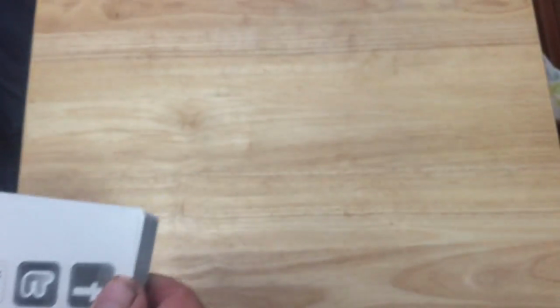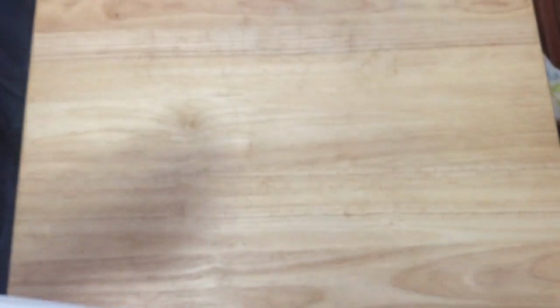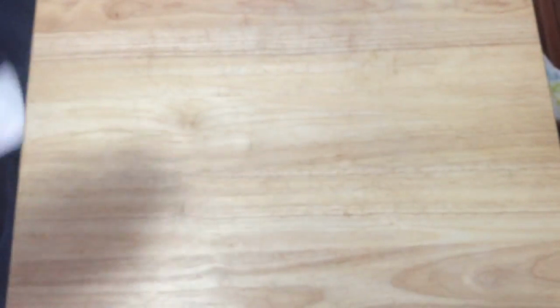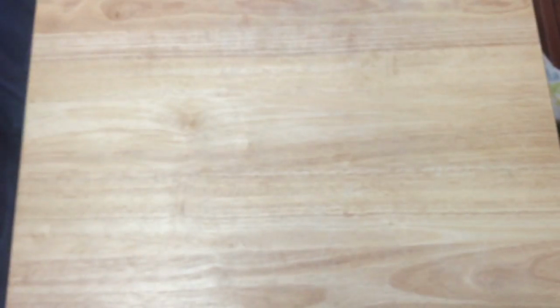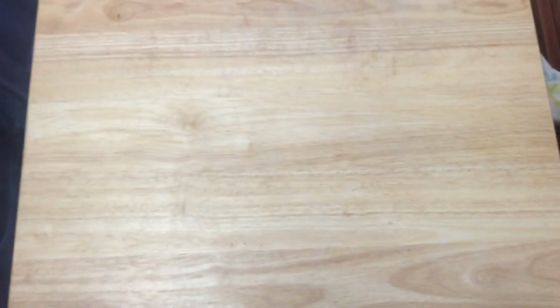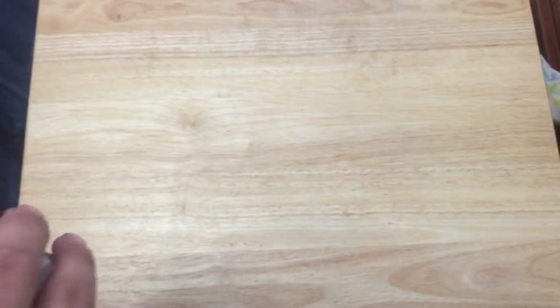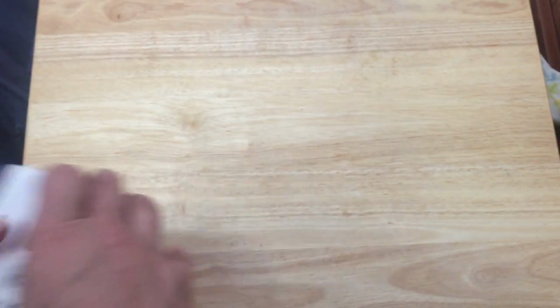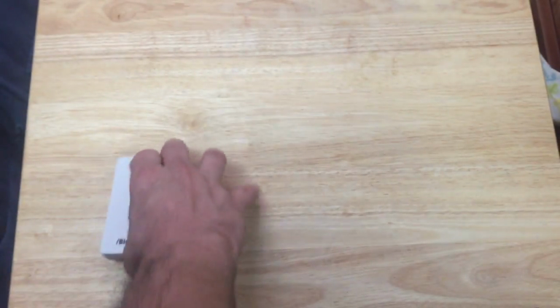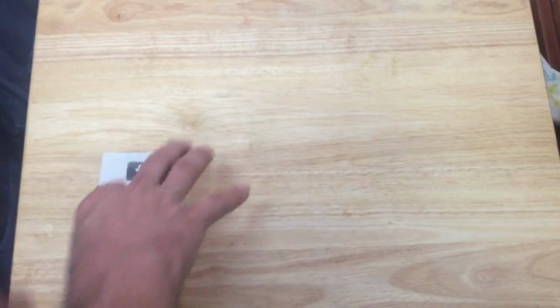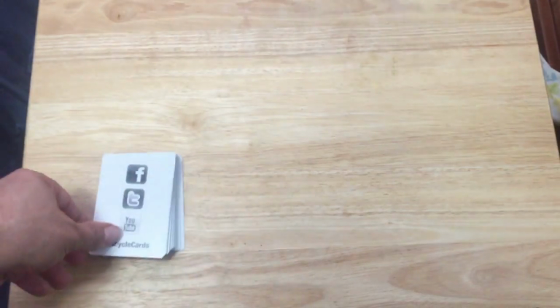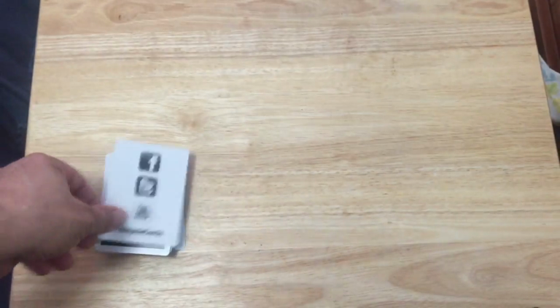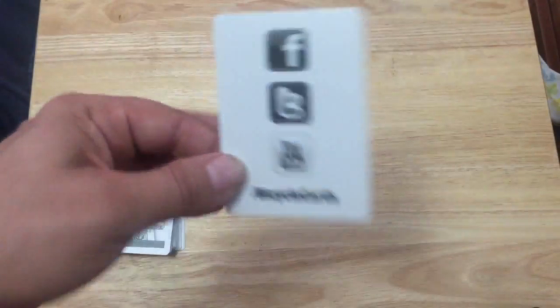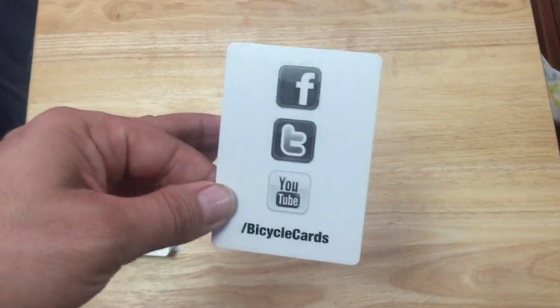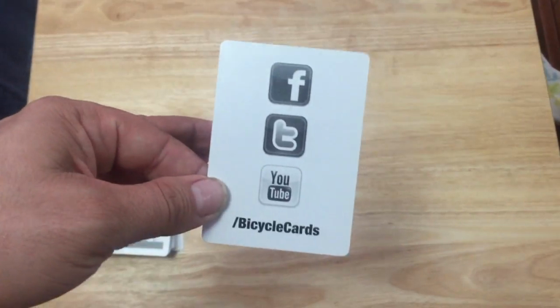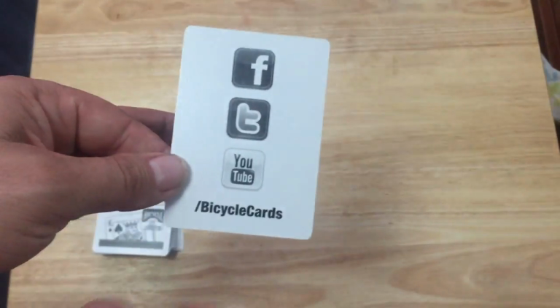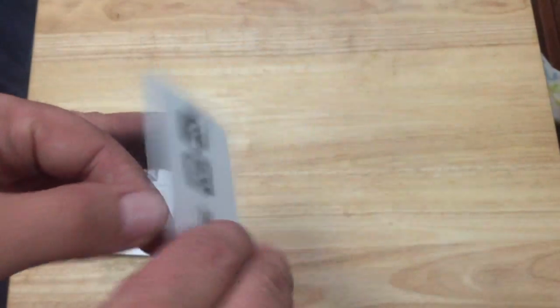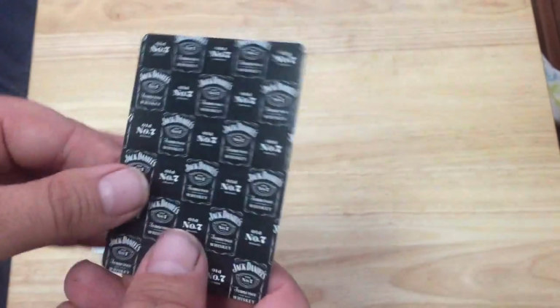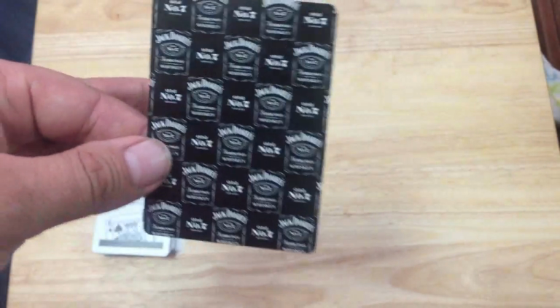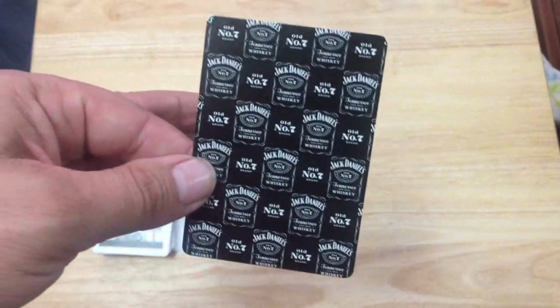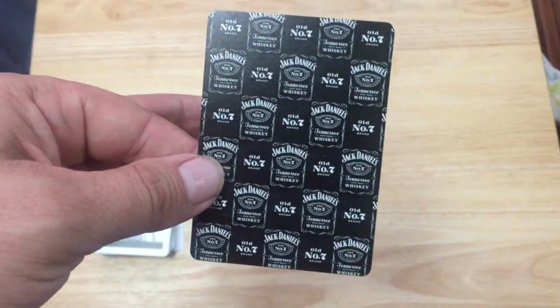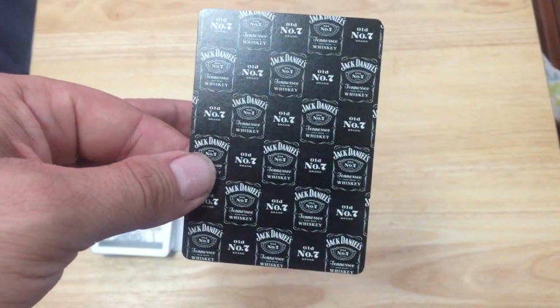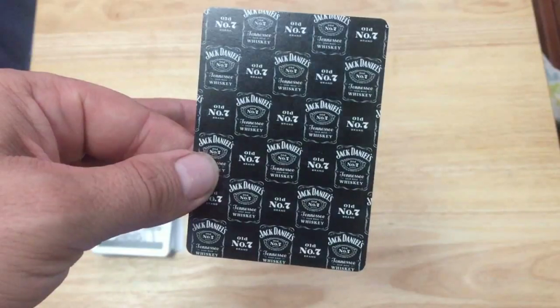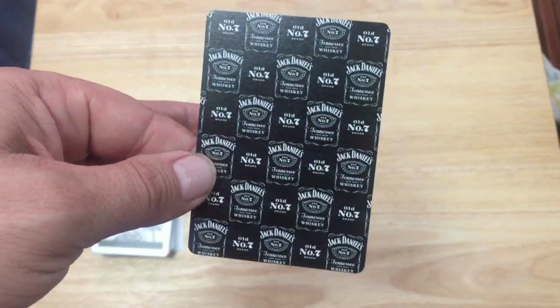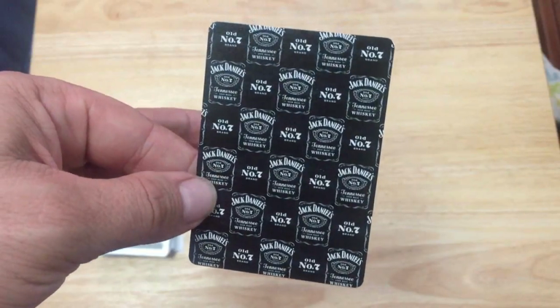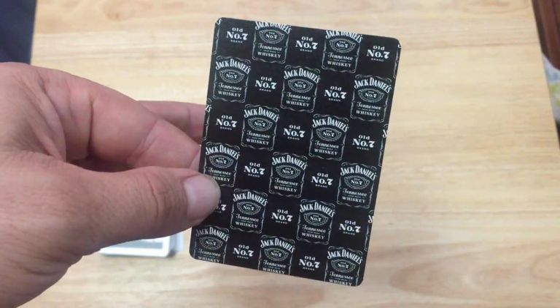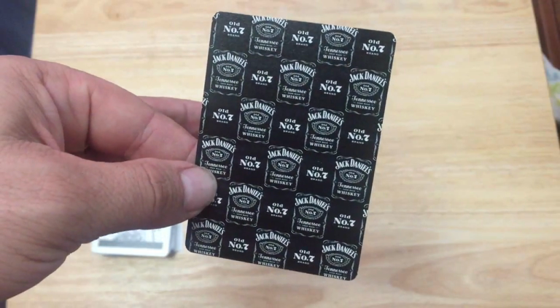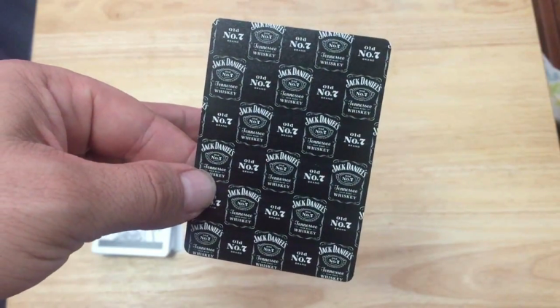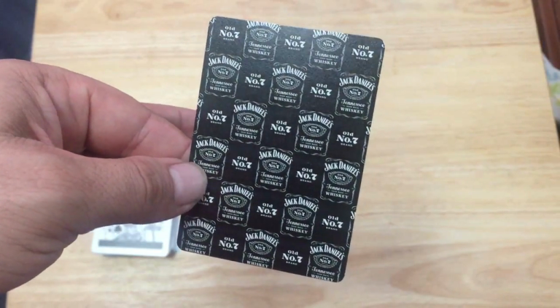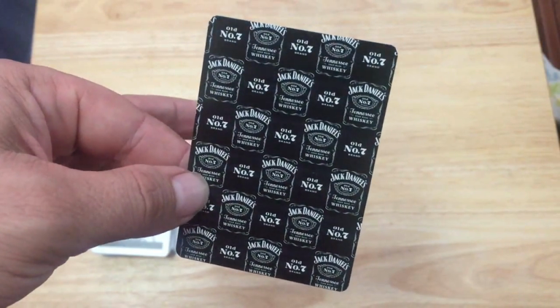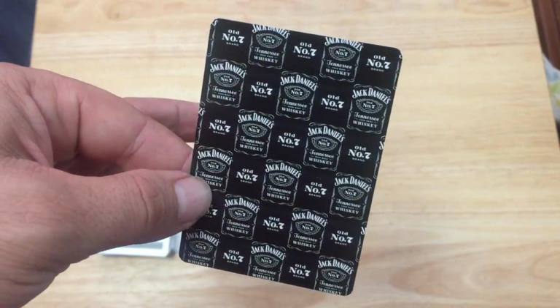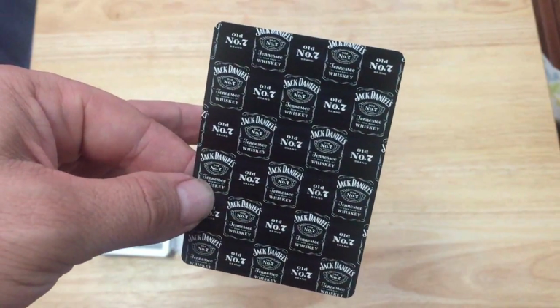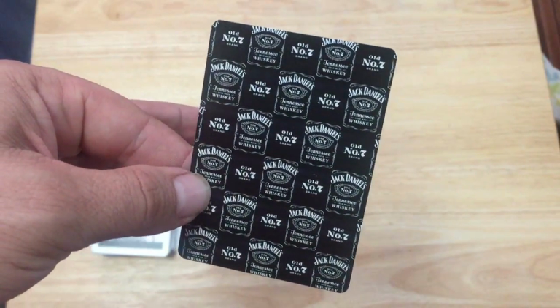They decided to put Bicycle branding on it just for the hell of it. You get your Bicycle ad card, and here's the back design — borderless, one-way, with the whiskey model logos throughout.